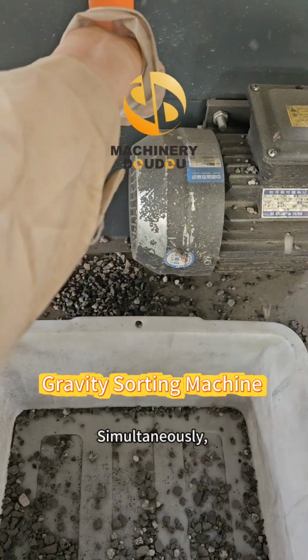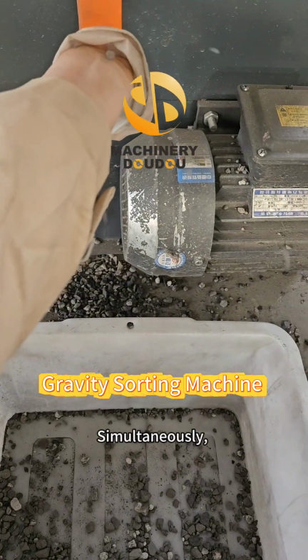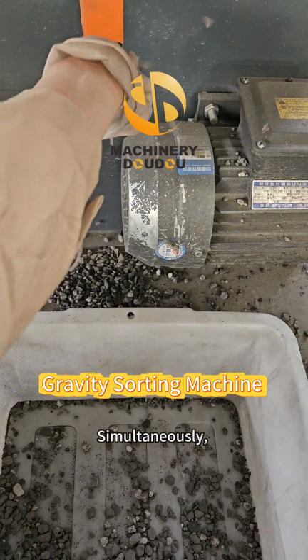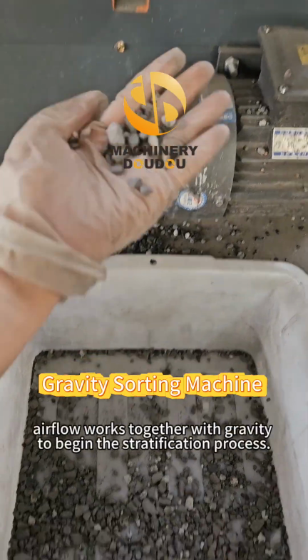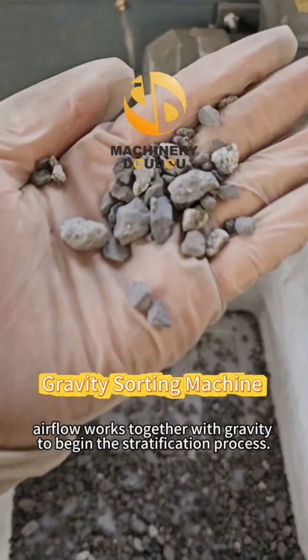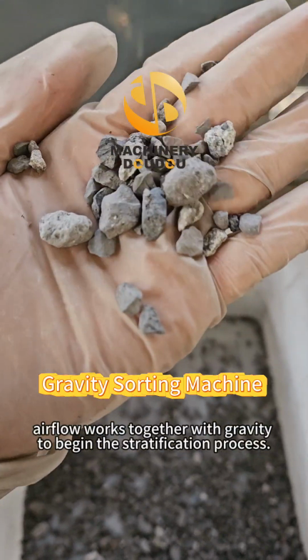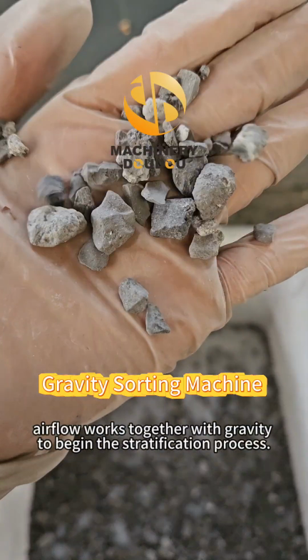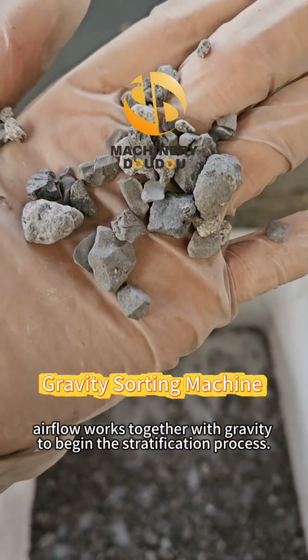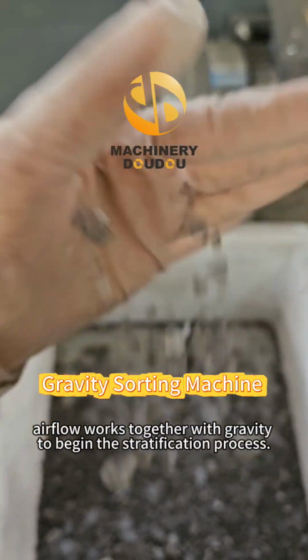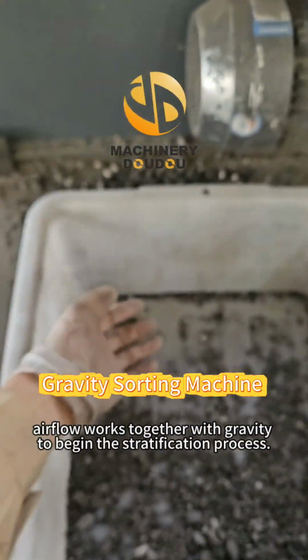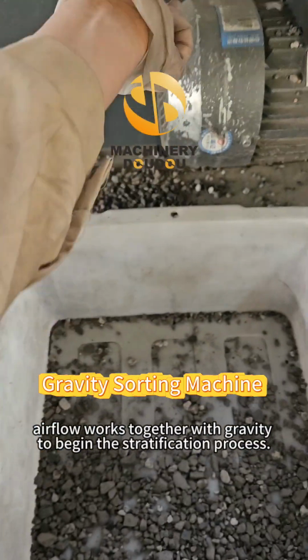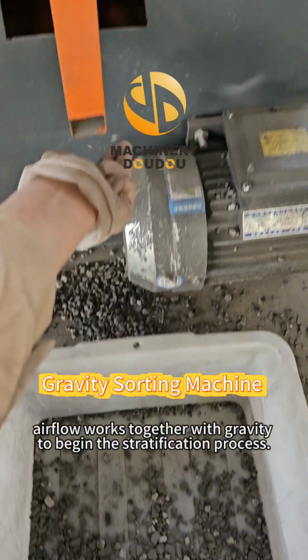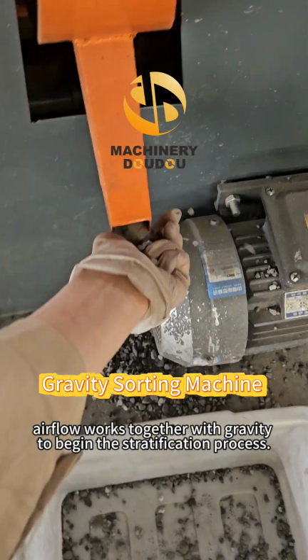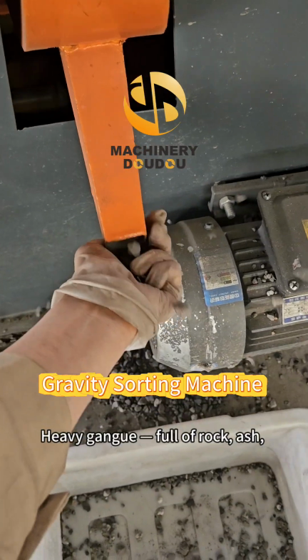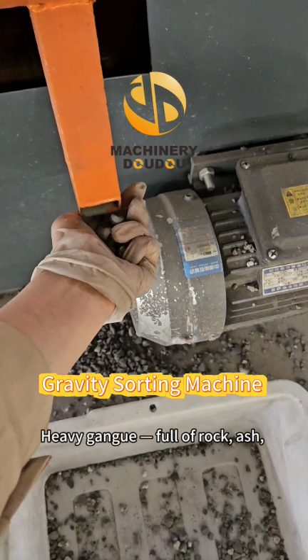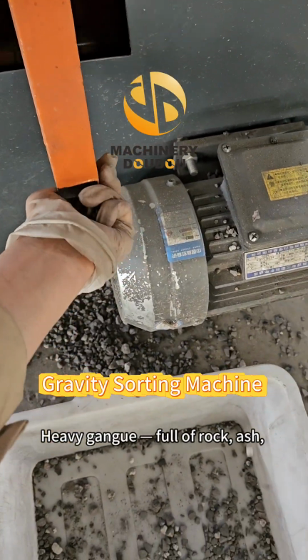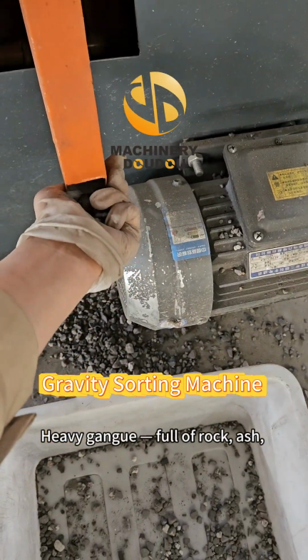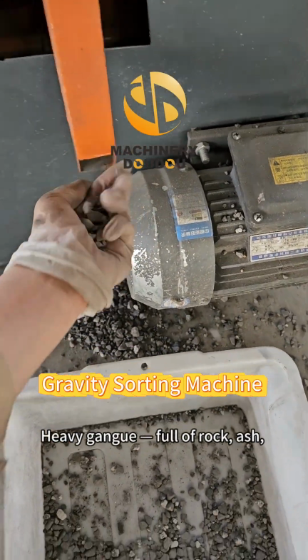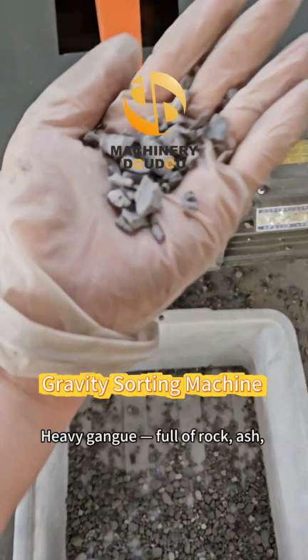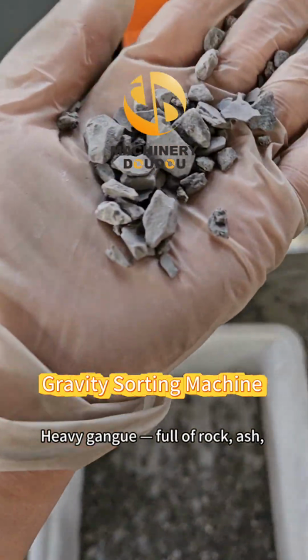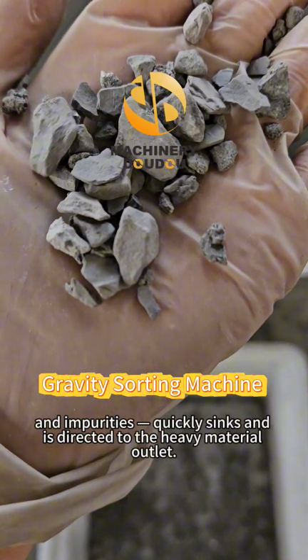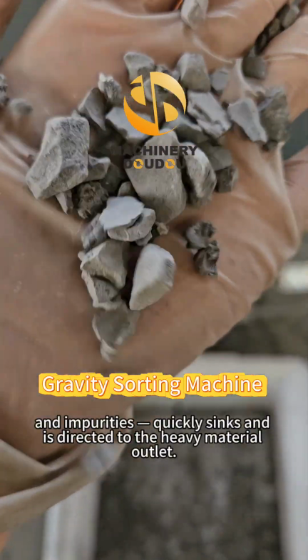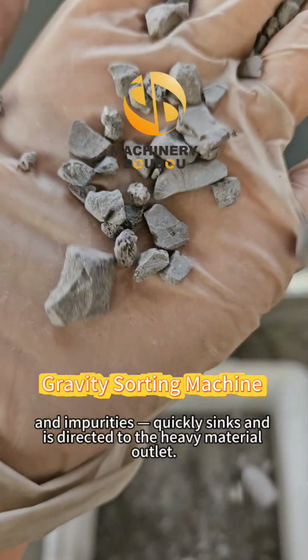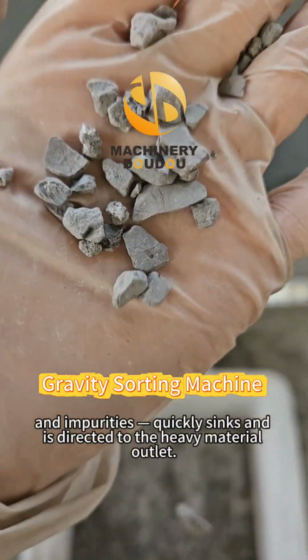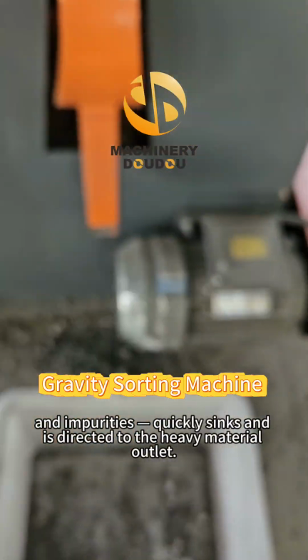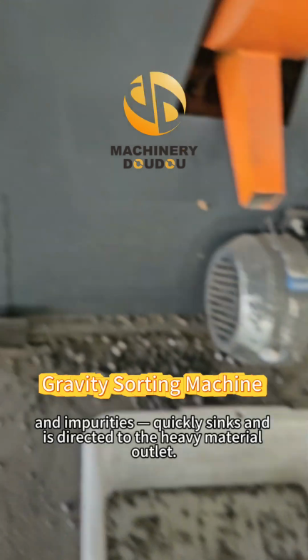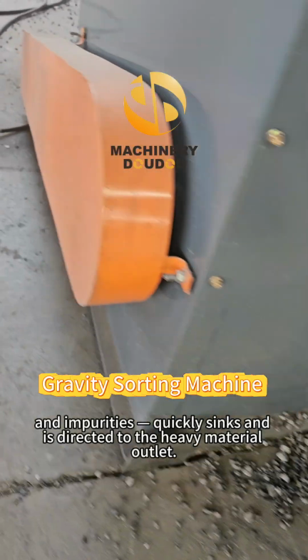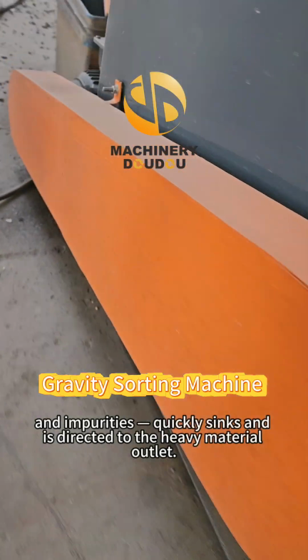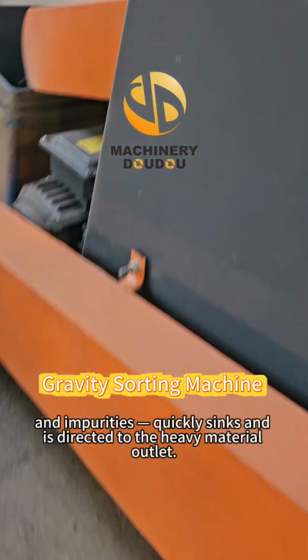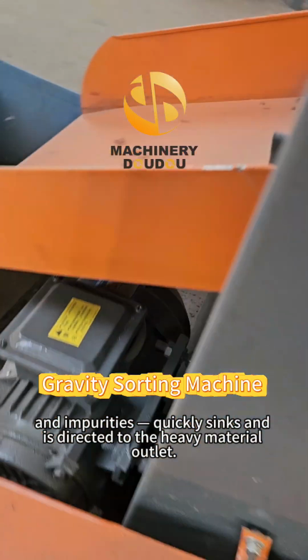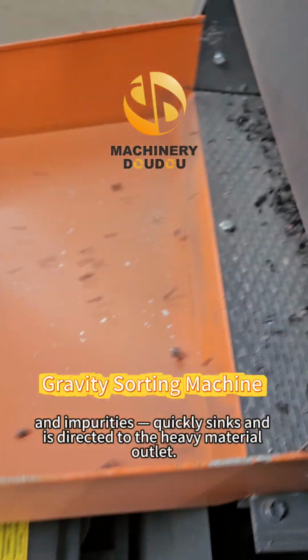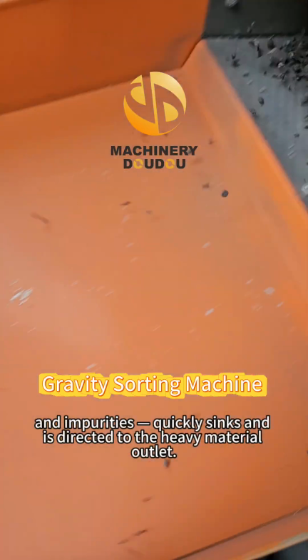Simultaneously, airflow works together with gravity to begin the stratification process. Heavy gangue full of rock, ash, and impurities quickly sinks and is directed to the heavy material outlet.